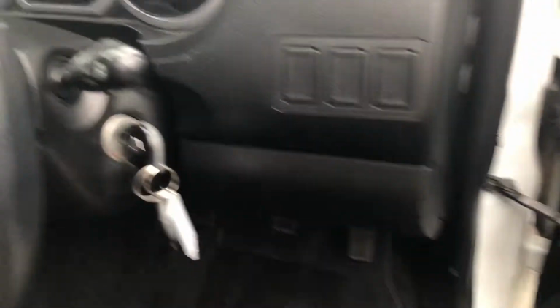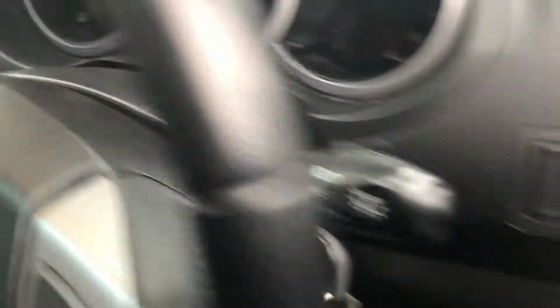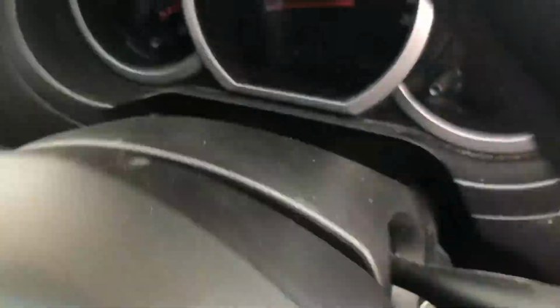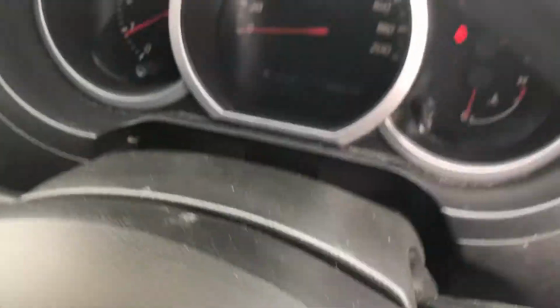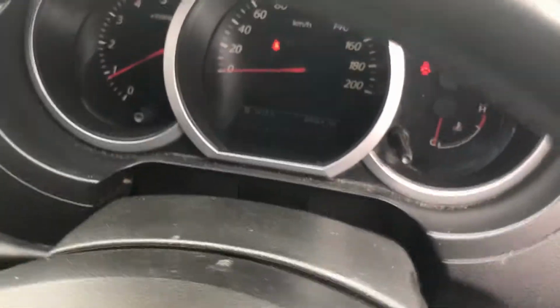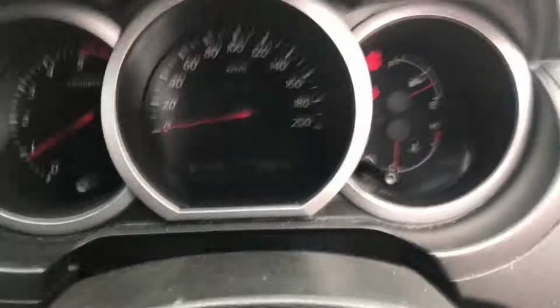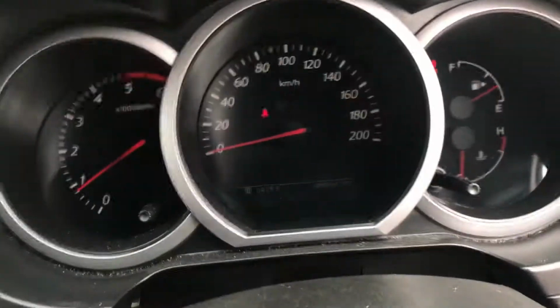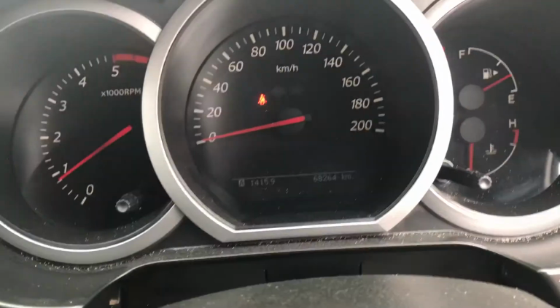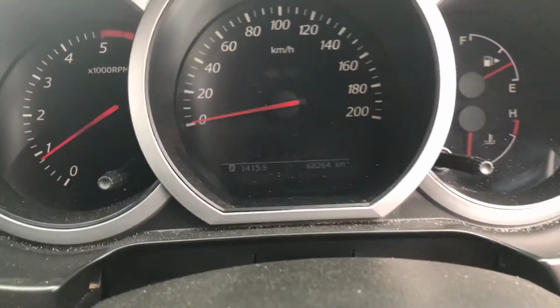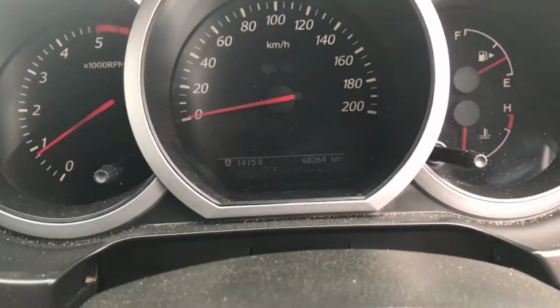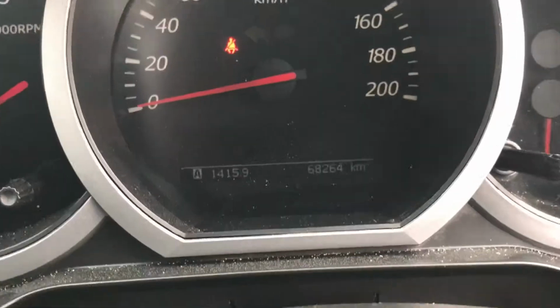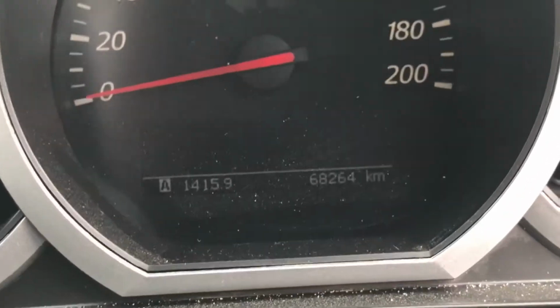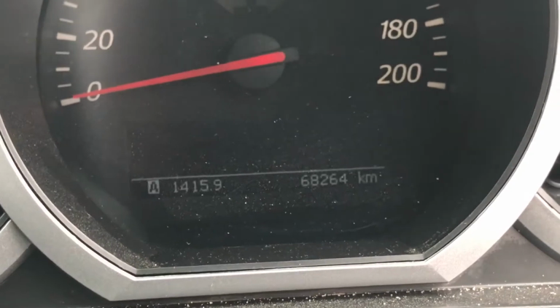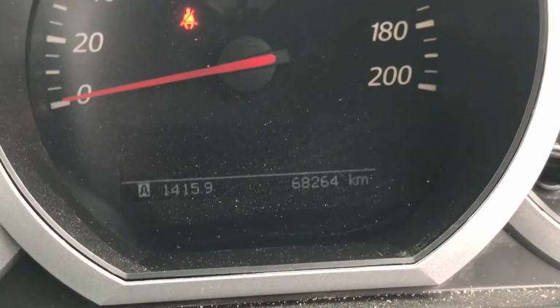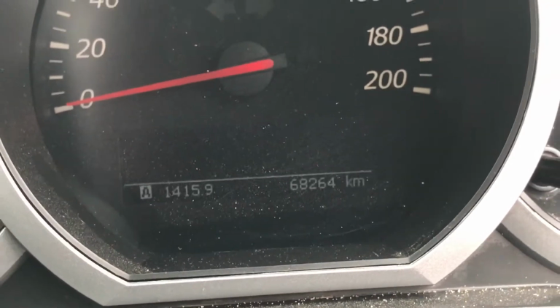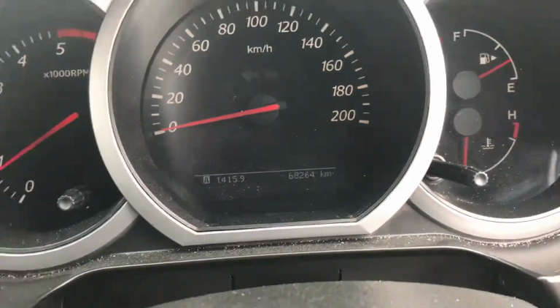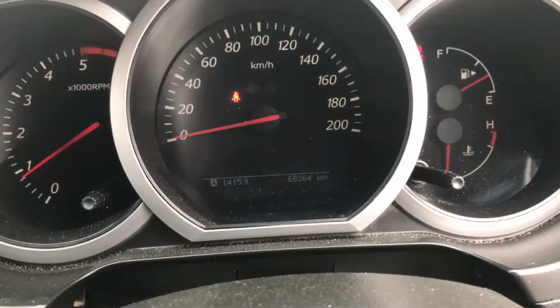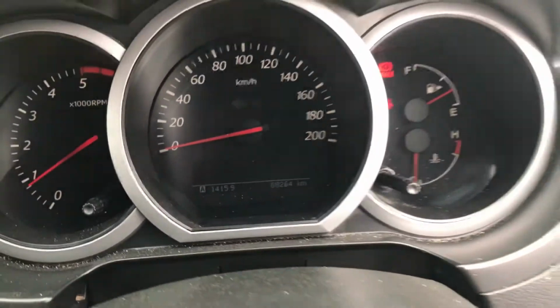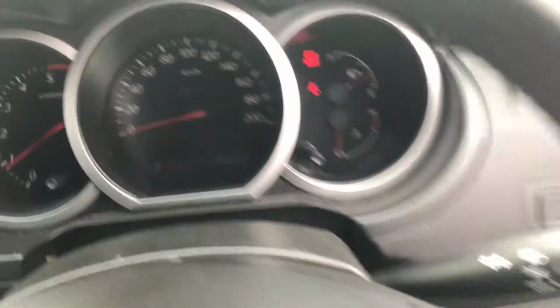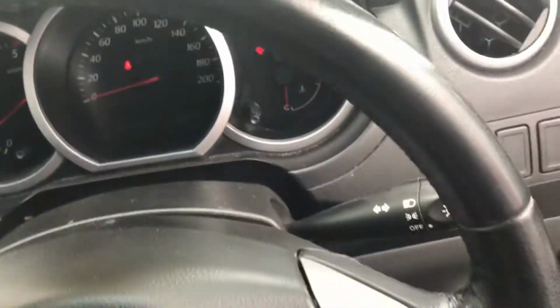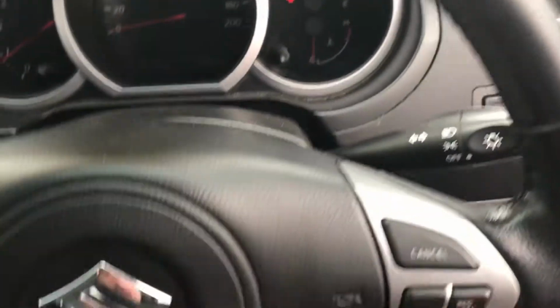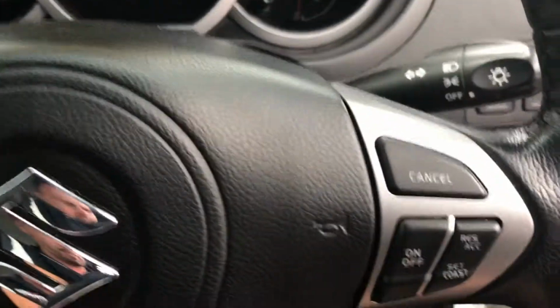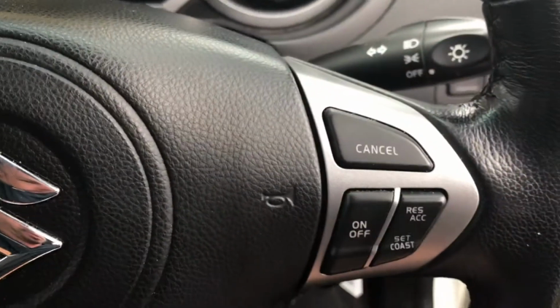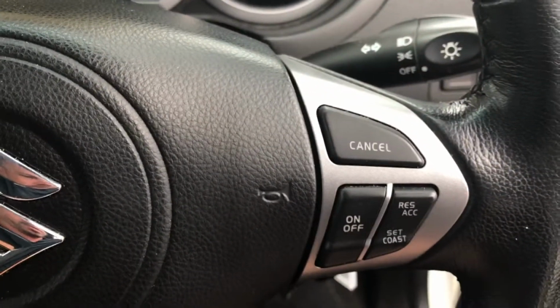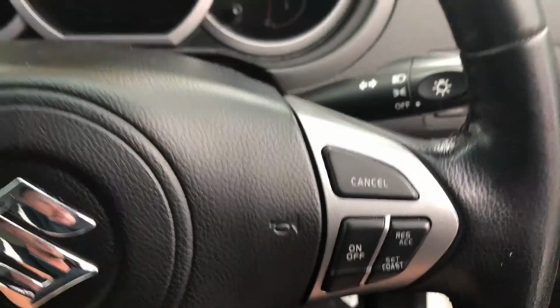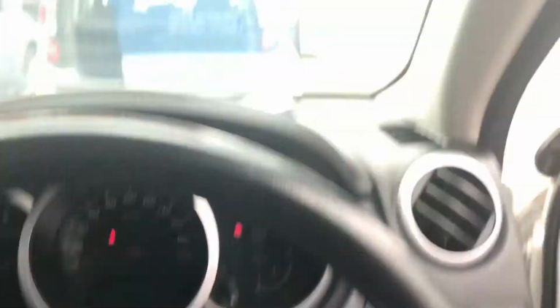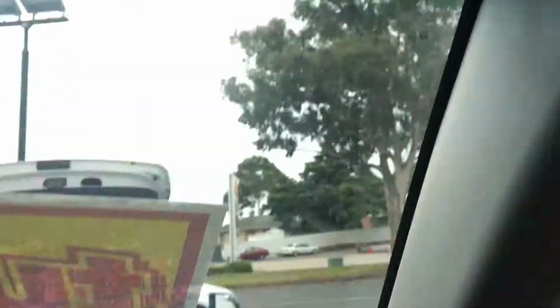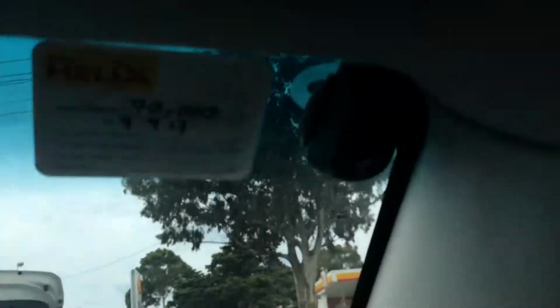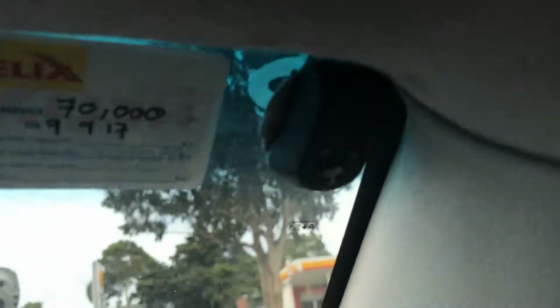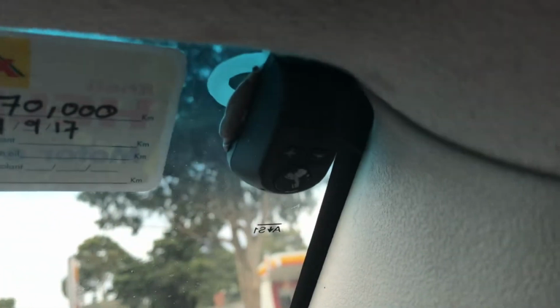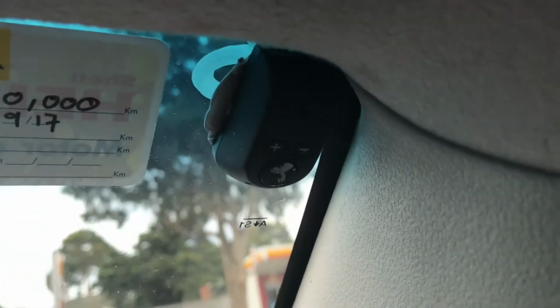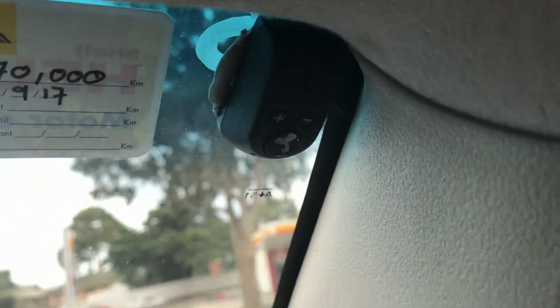It's currently sitting on good kilometres — I think it's done 68,000. So 68,264. Cruise control is there, Bluetooth is there.